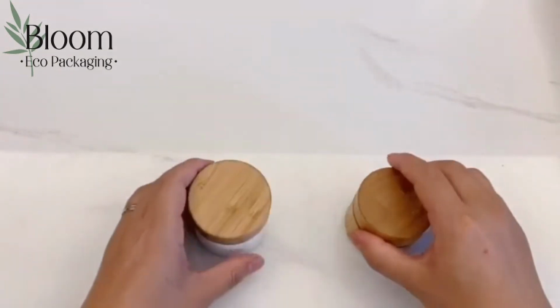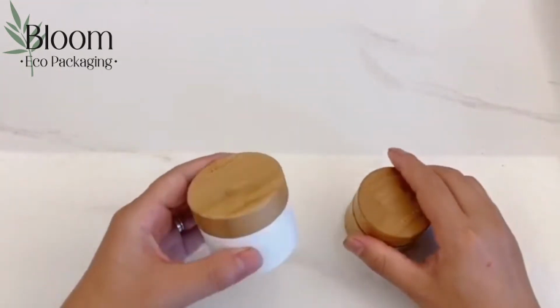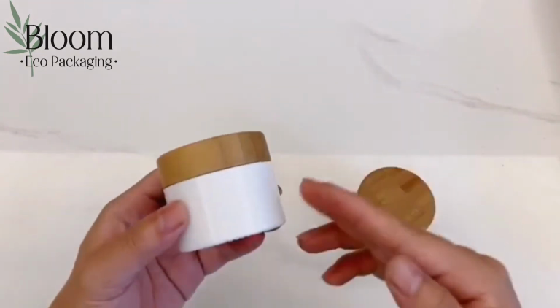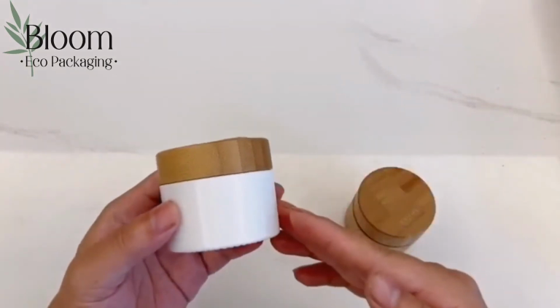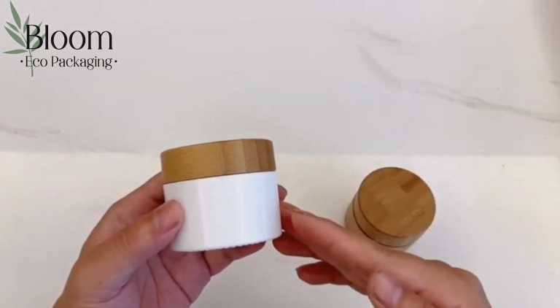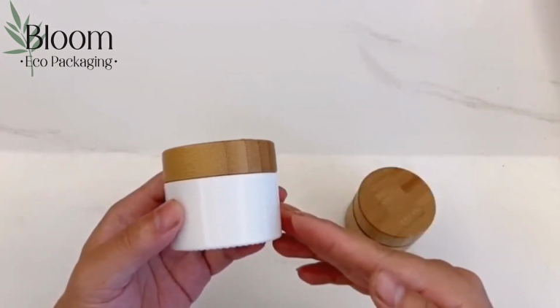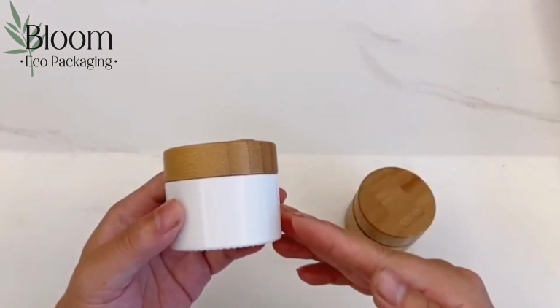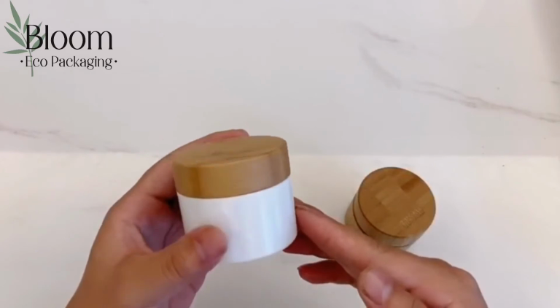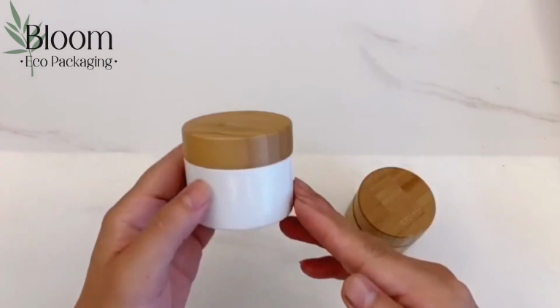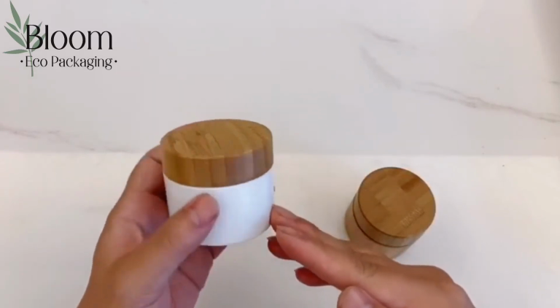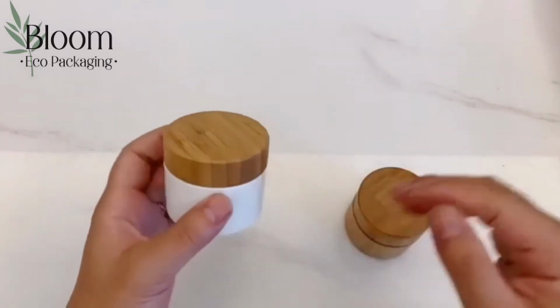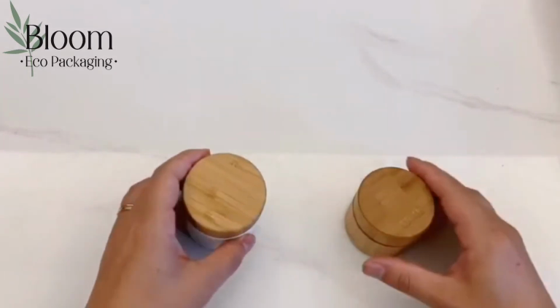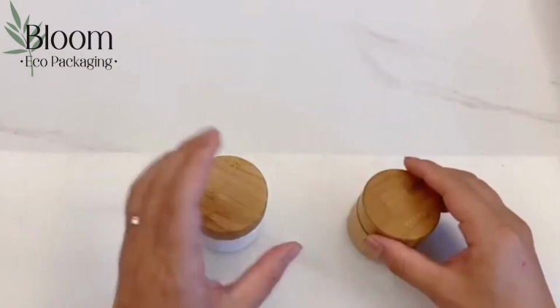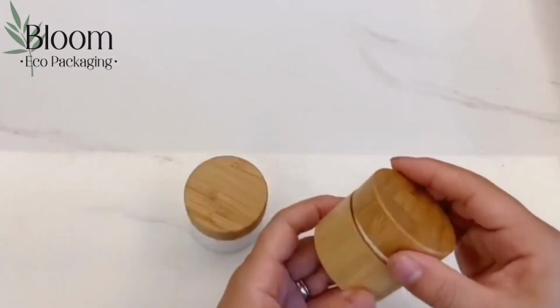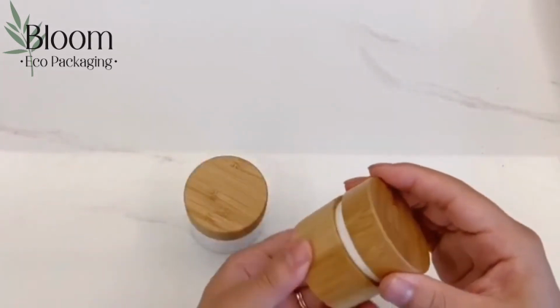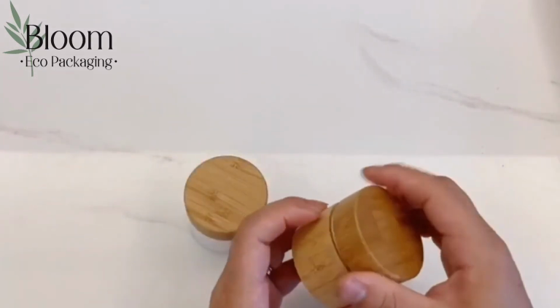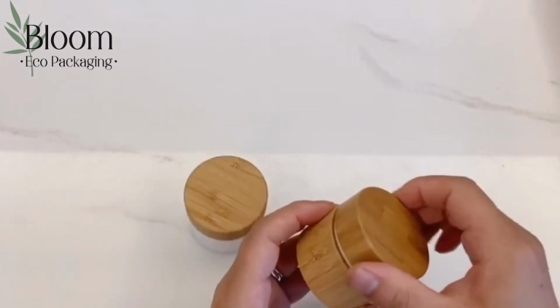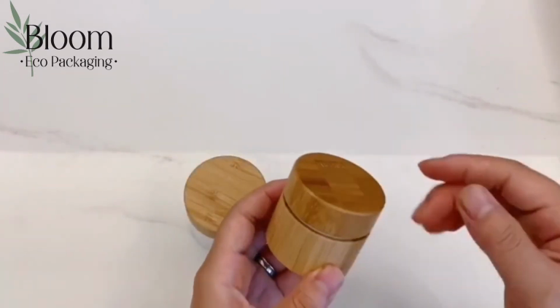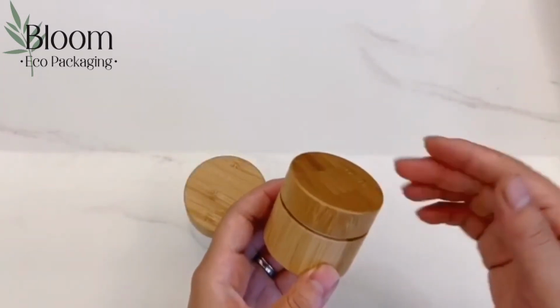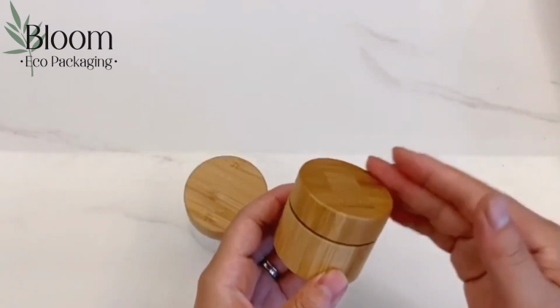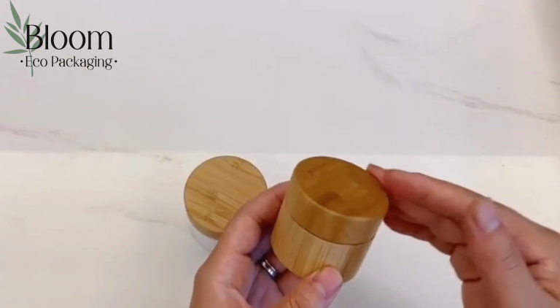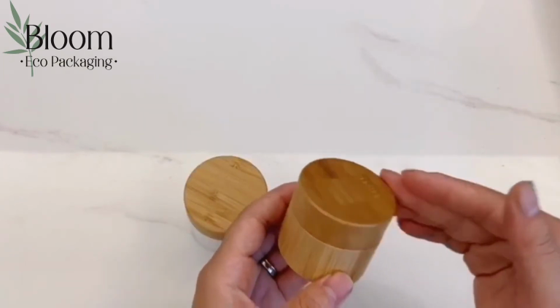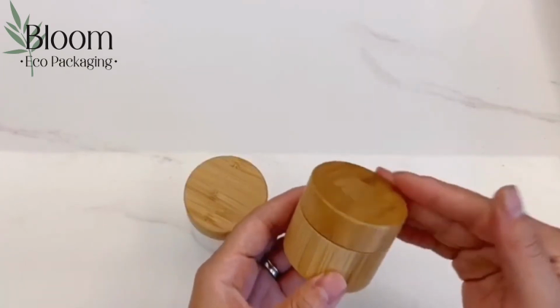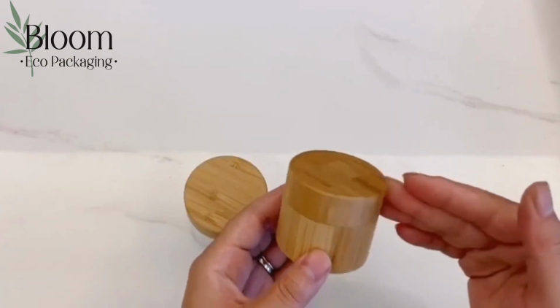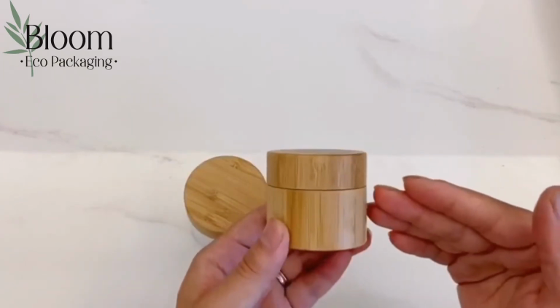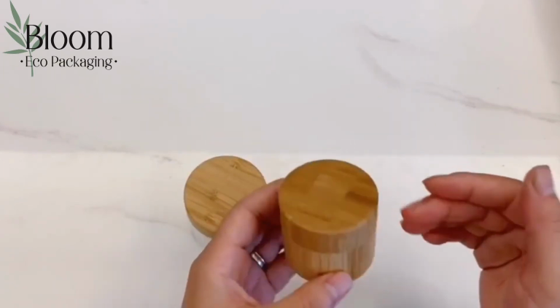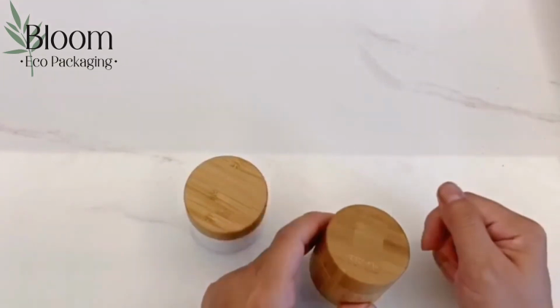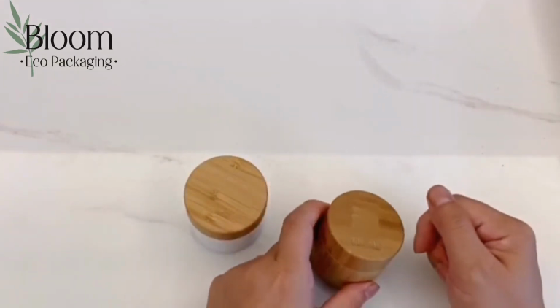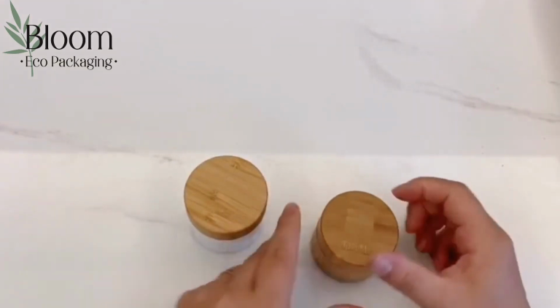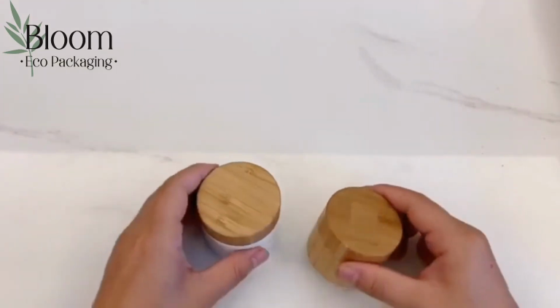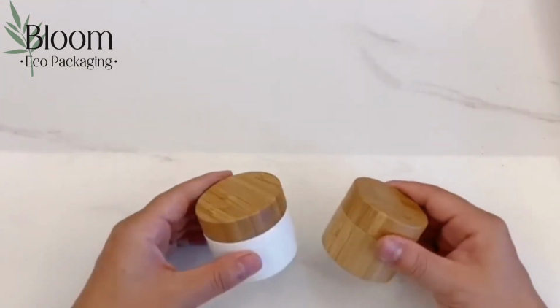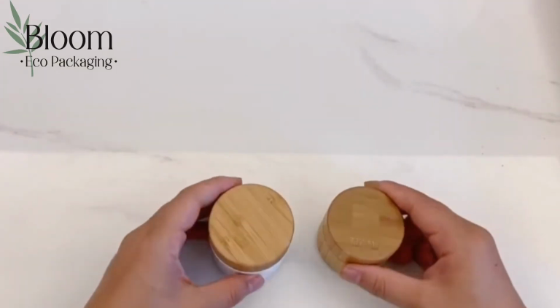We have 15, 30, 50, and 200 grams. For the CJ2003, we have a lot of choices between 5 grams to 250 grams. Please contact us for more specific details.